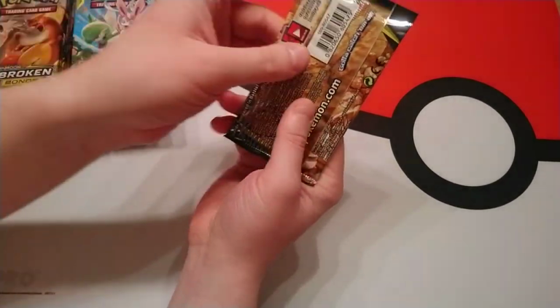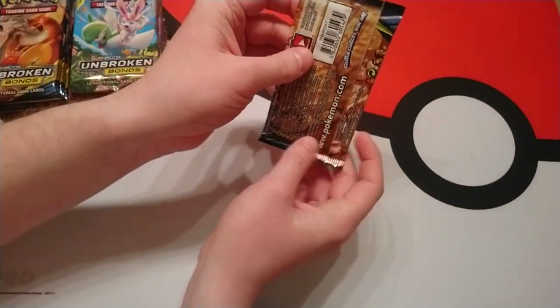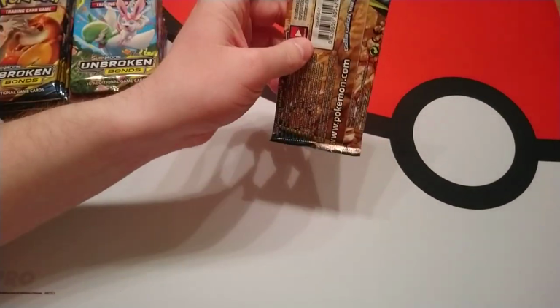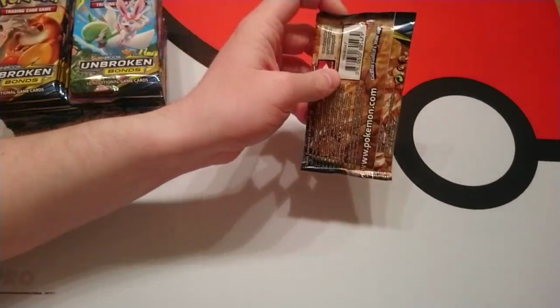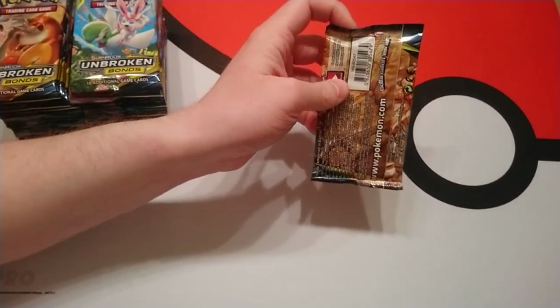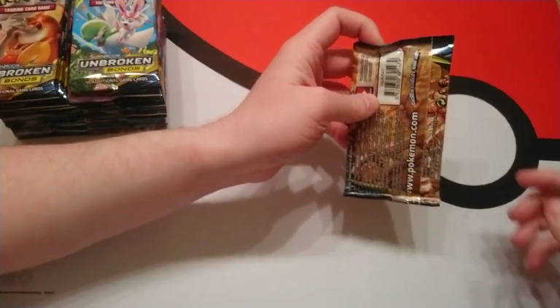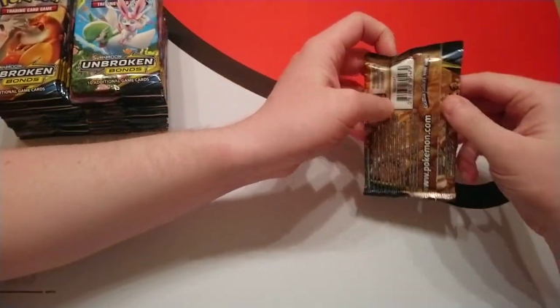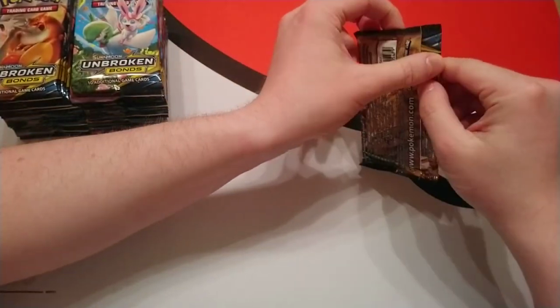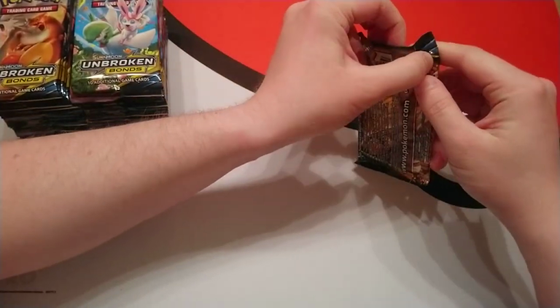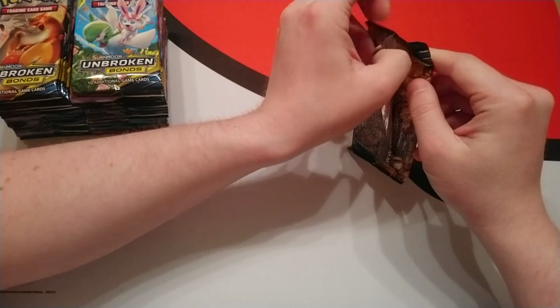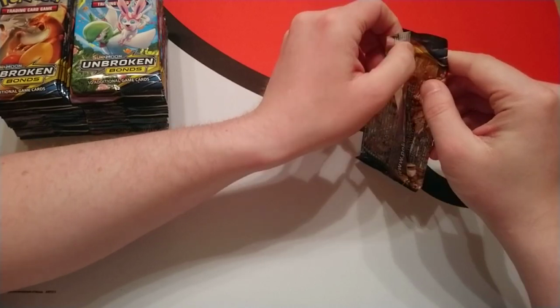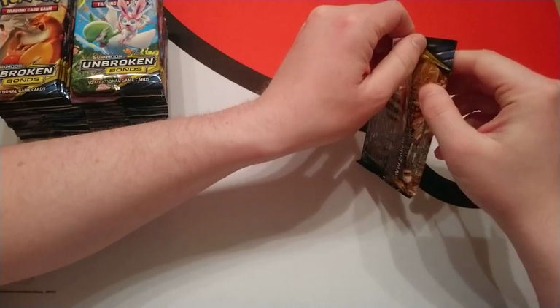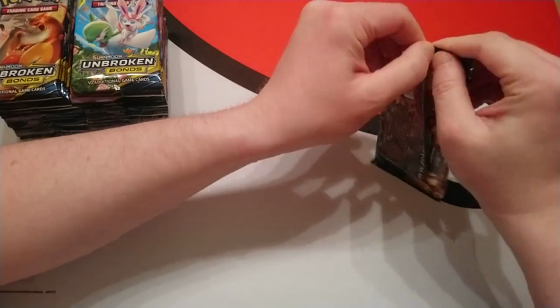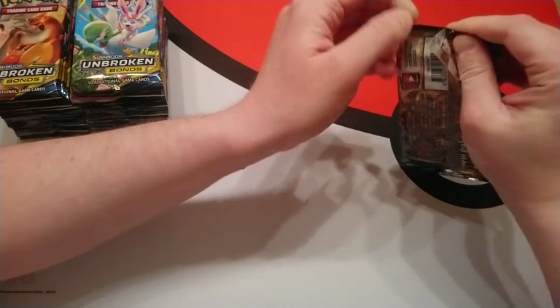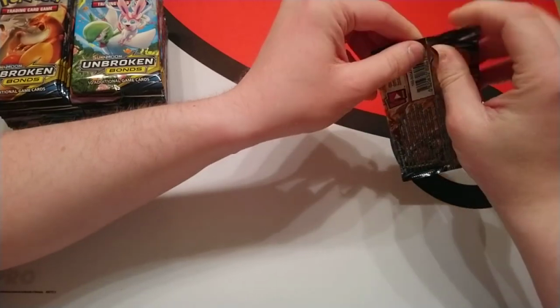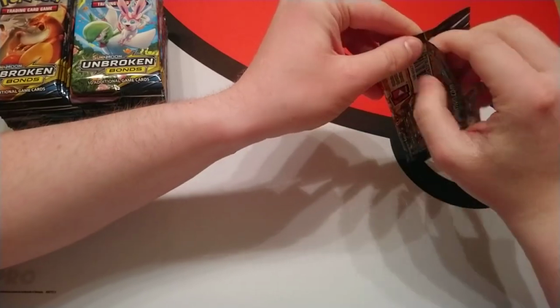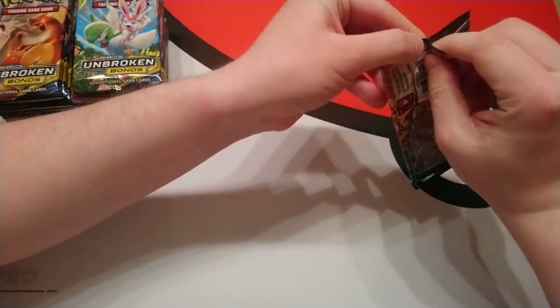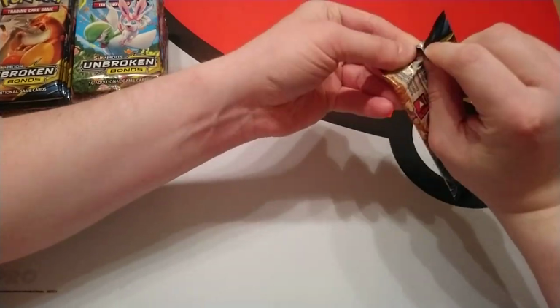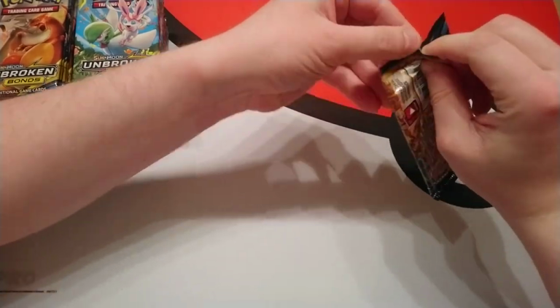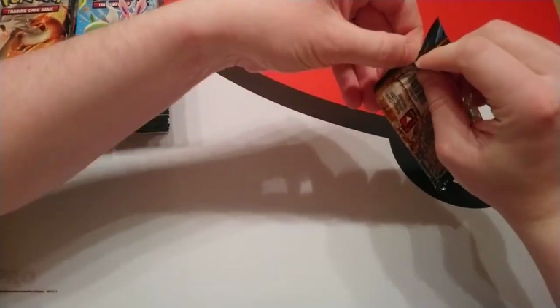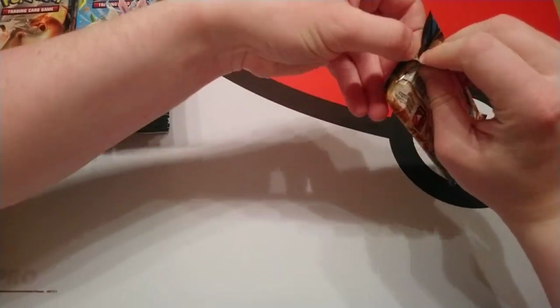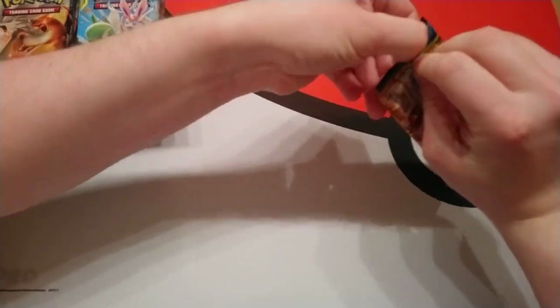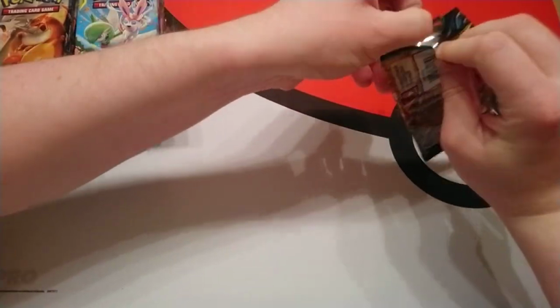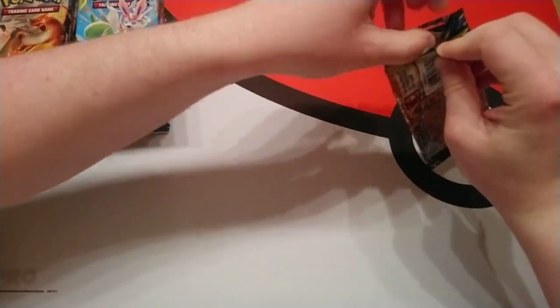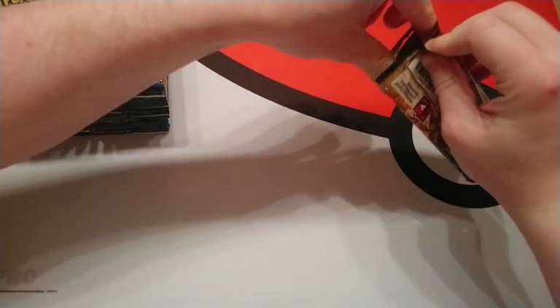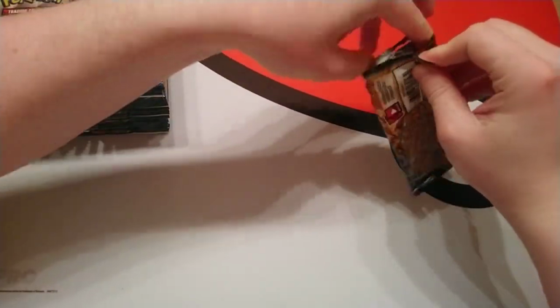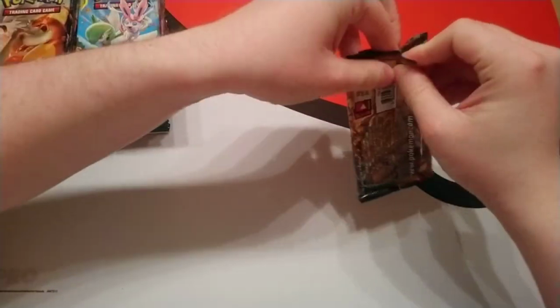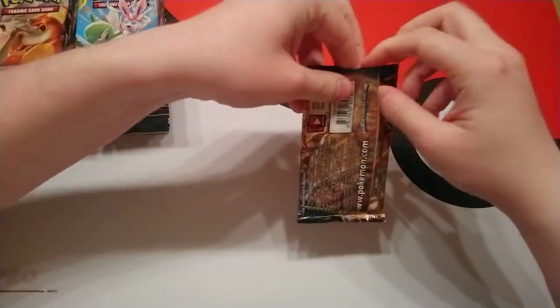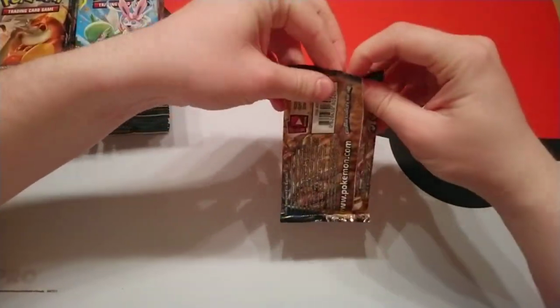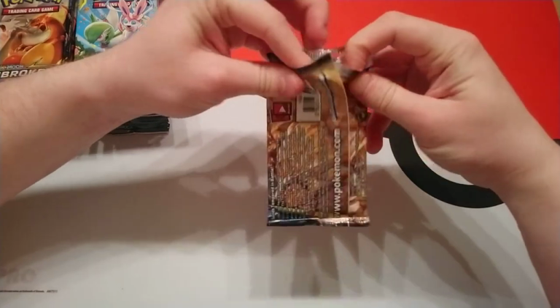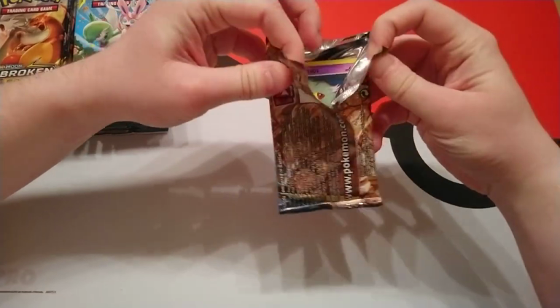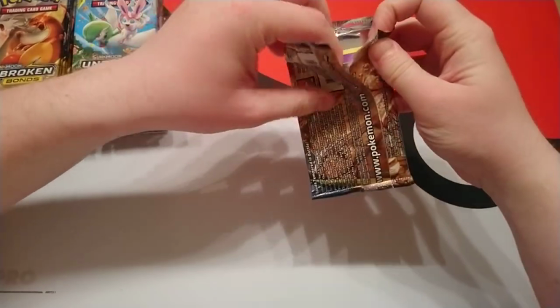We'll open up our first pack. We did kind of make sure that we open these properly so that we look professional for you.